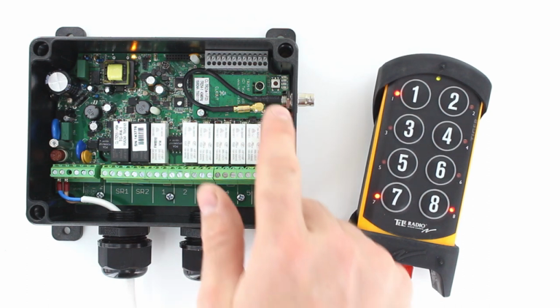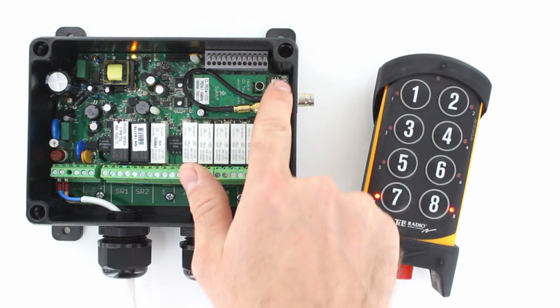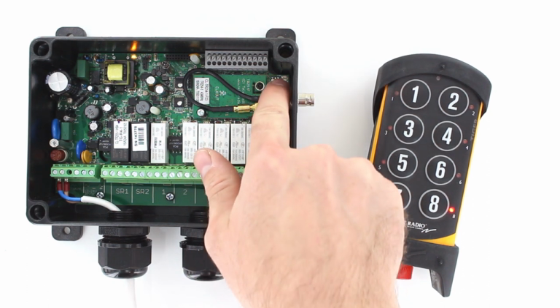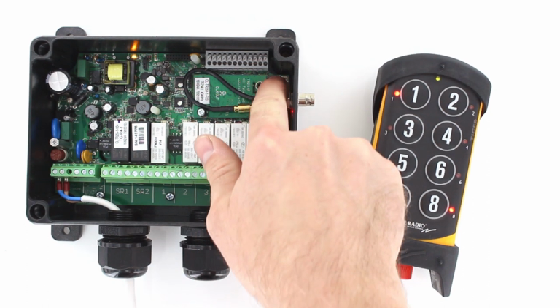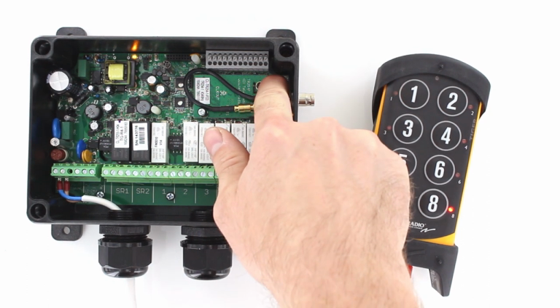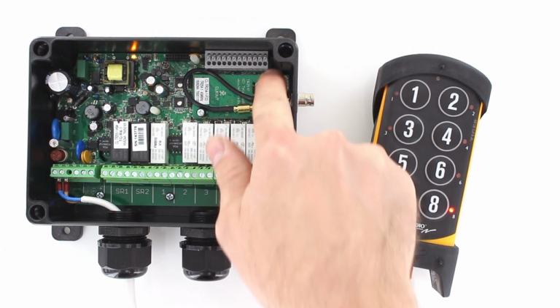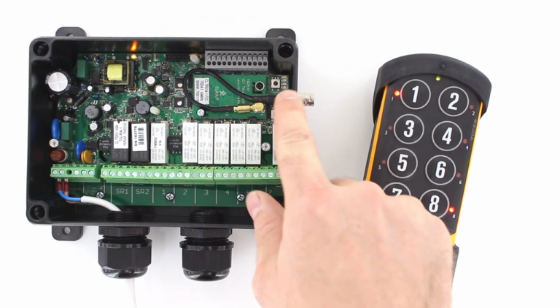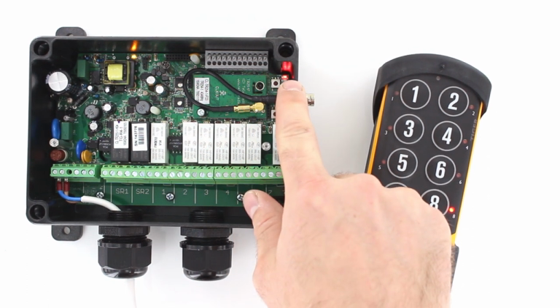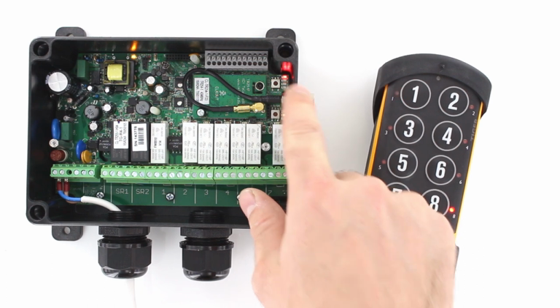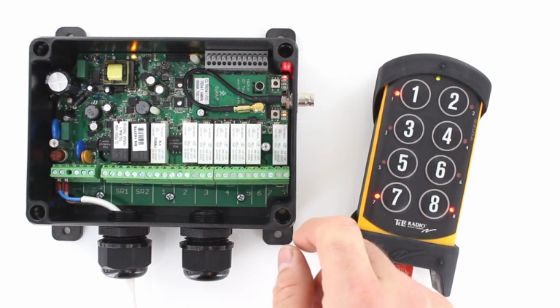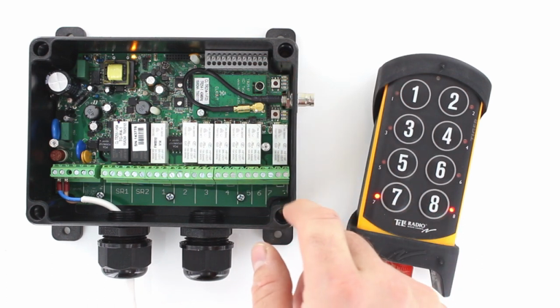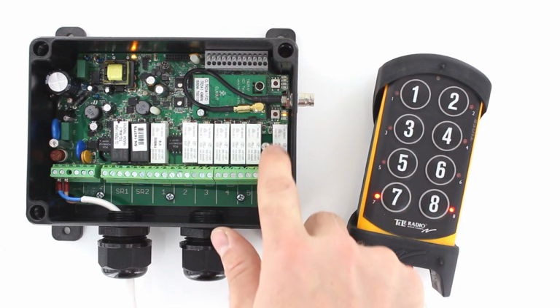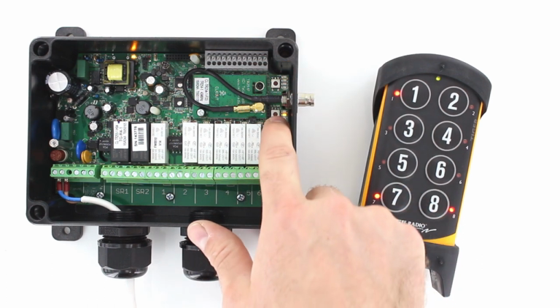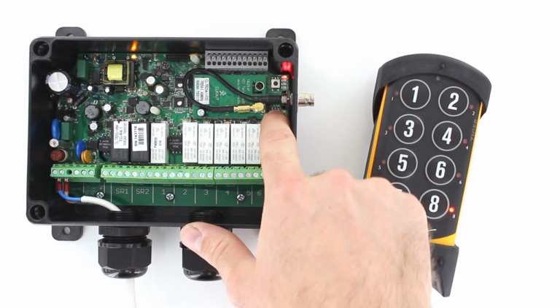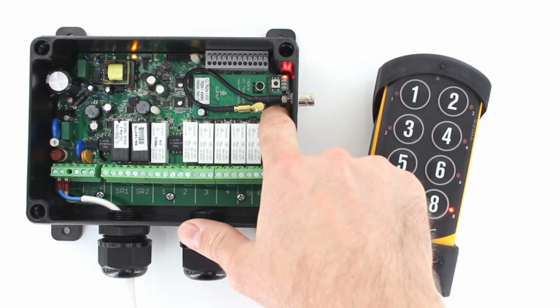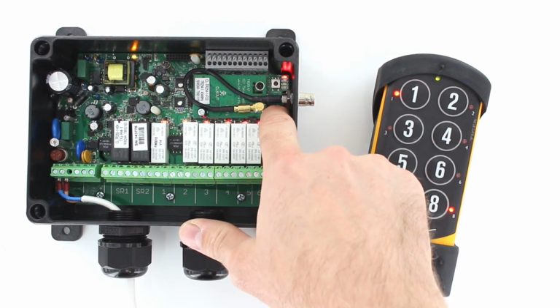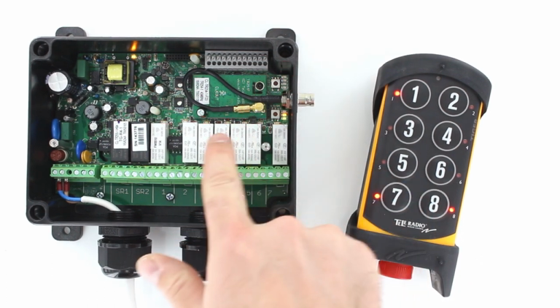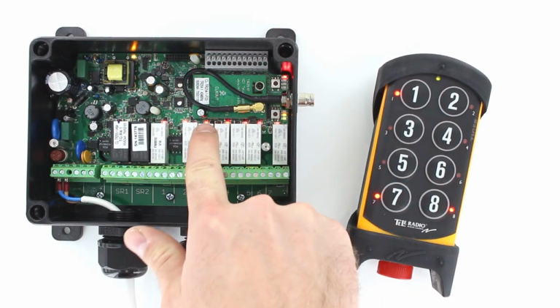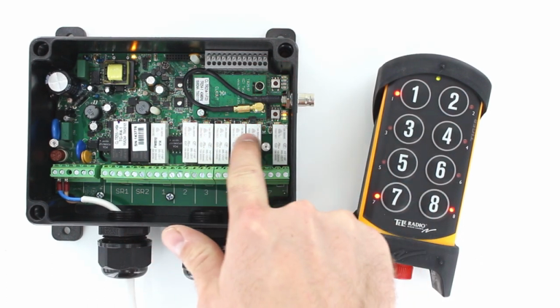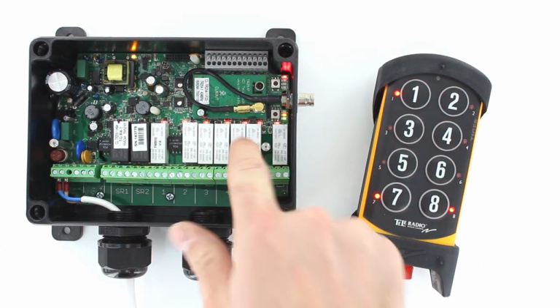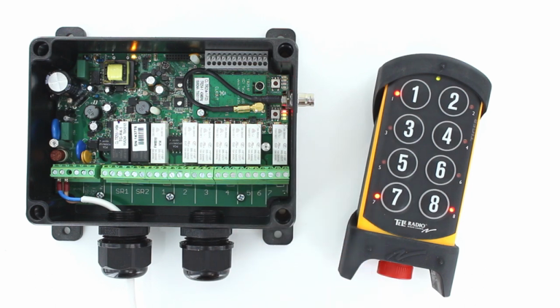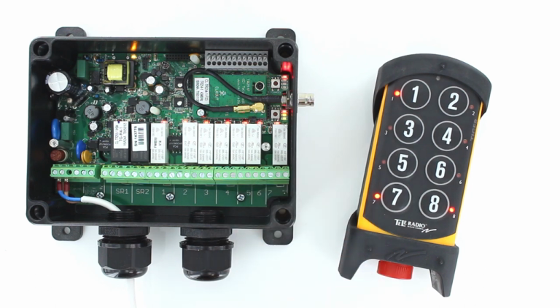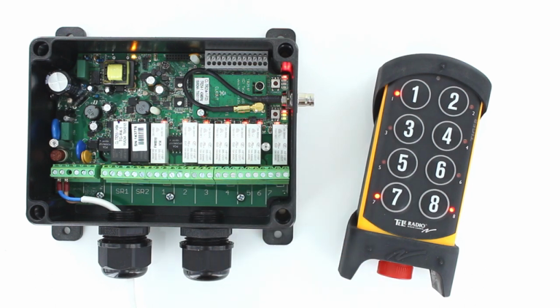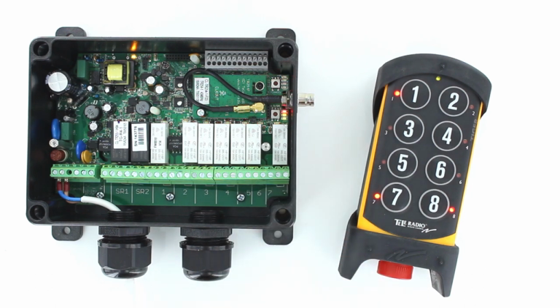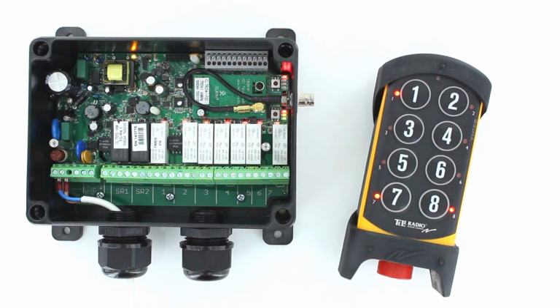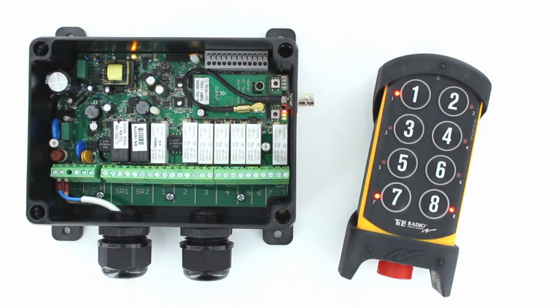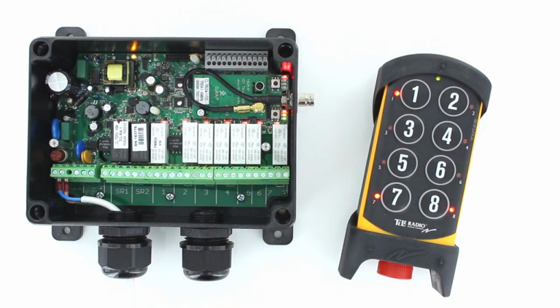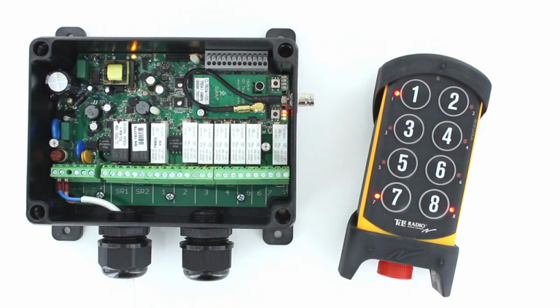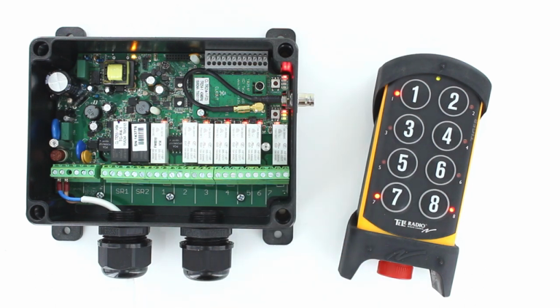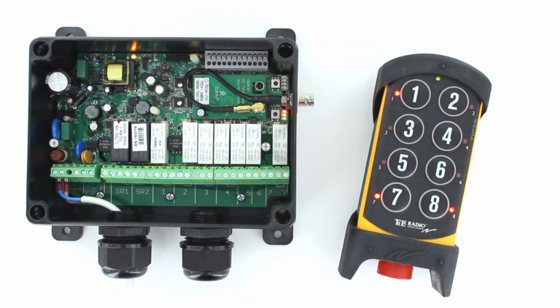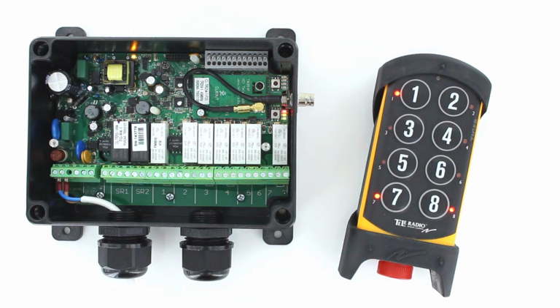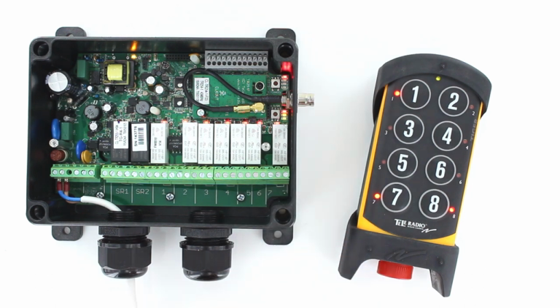Press the receiver function button. The receiver function LED lights red. Press the receiver select button. The relay LEDs light red. The receiver will remain in registration mode for one minute.